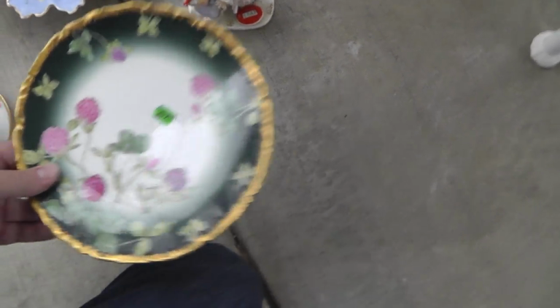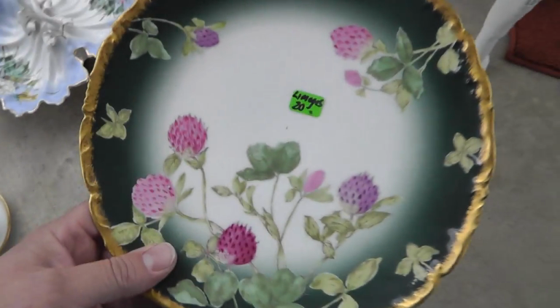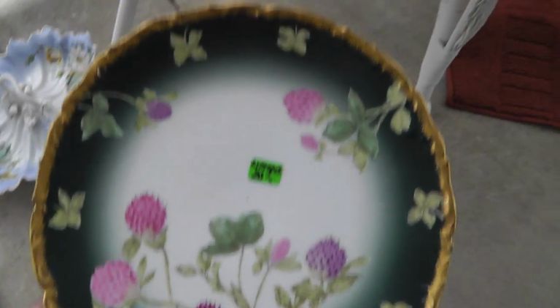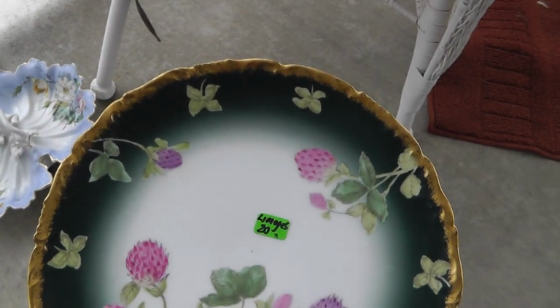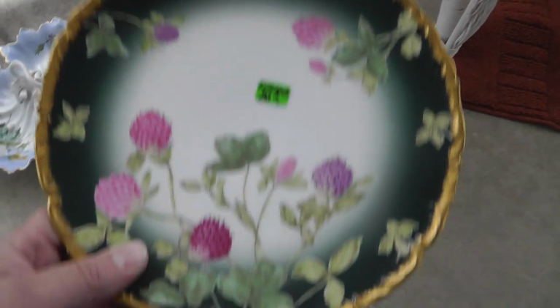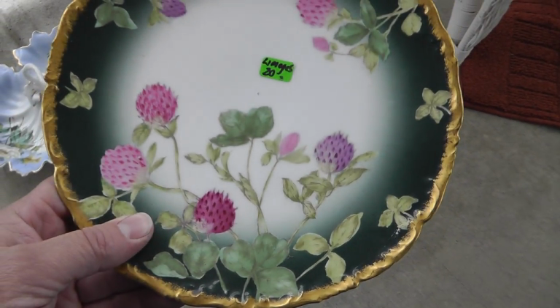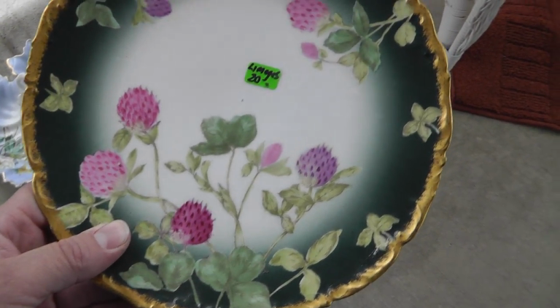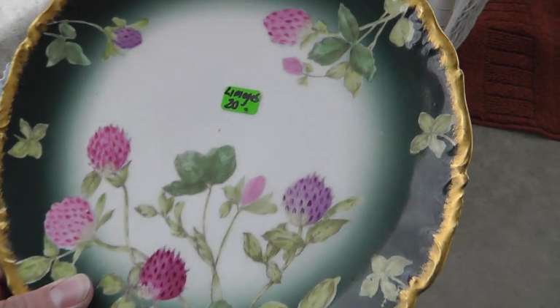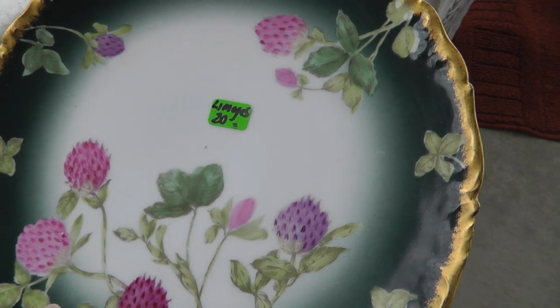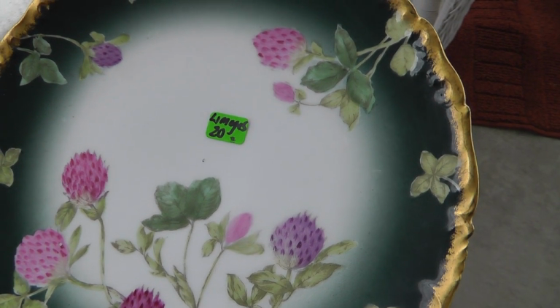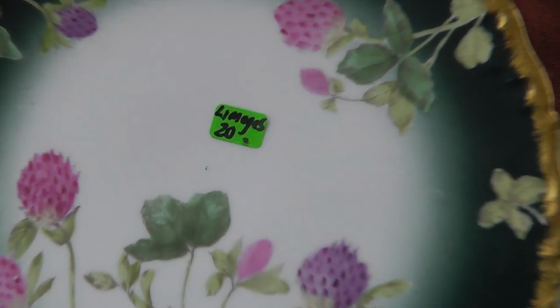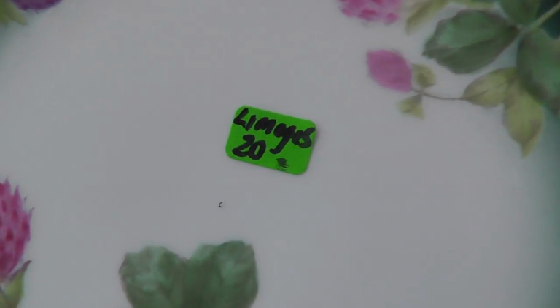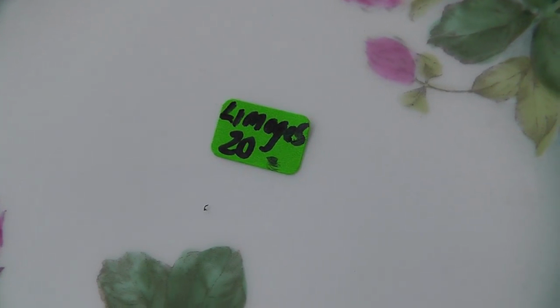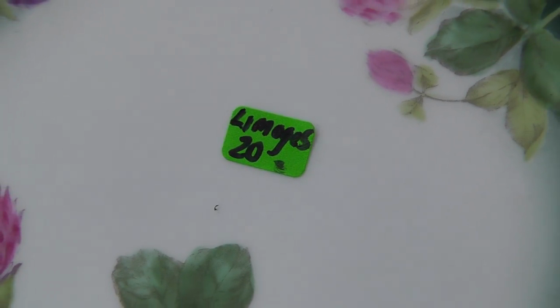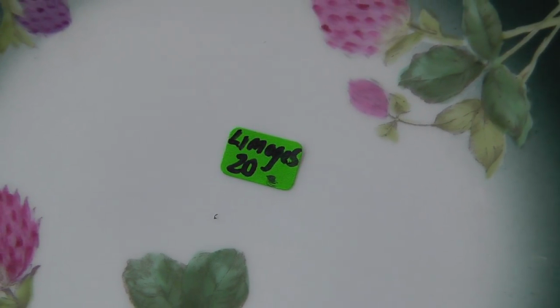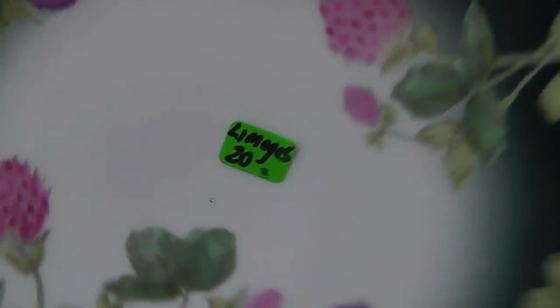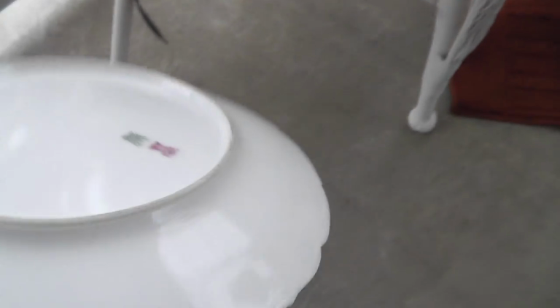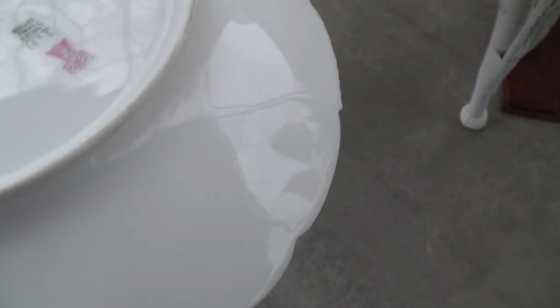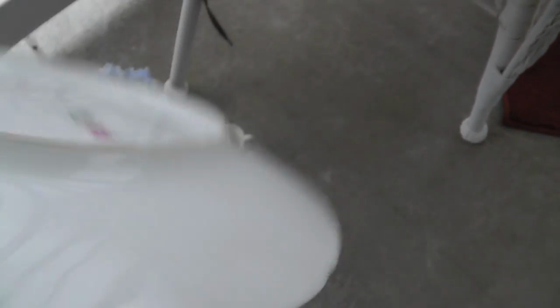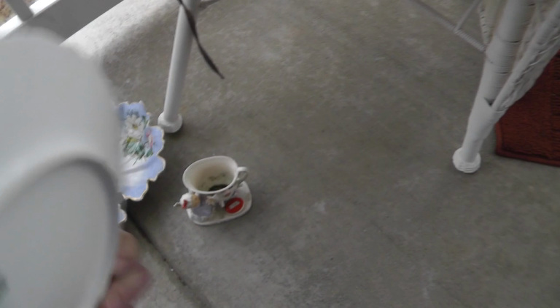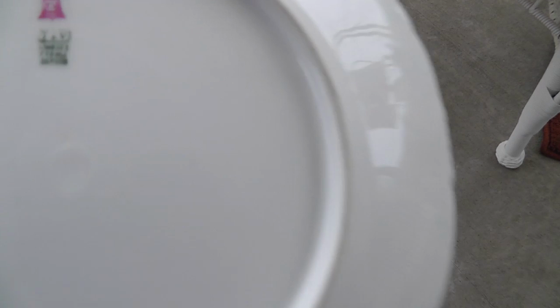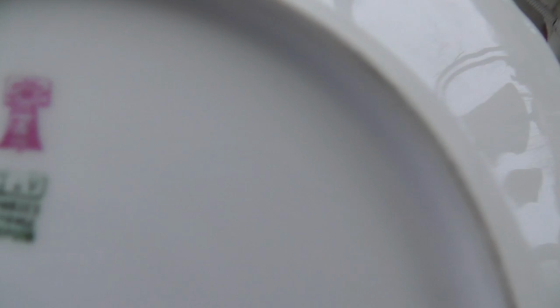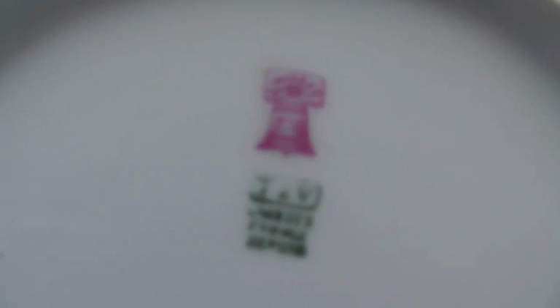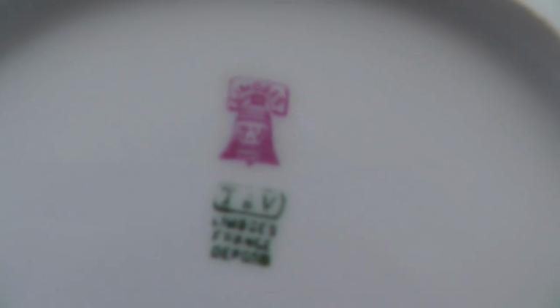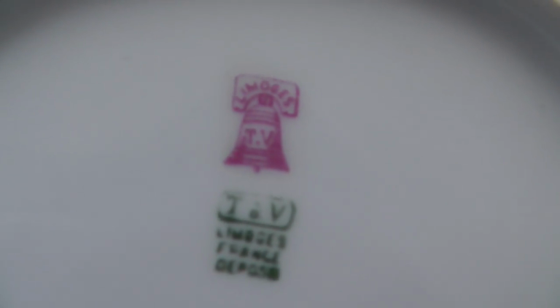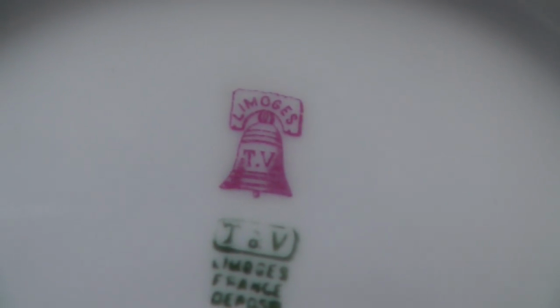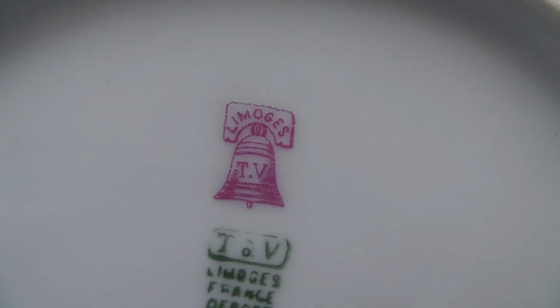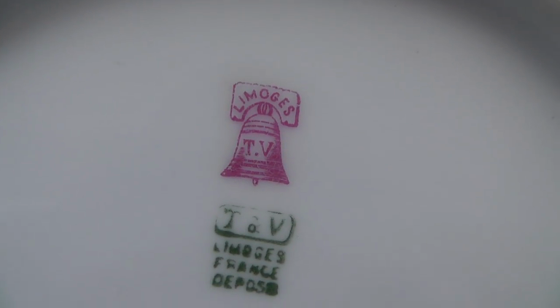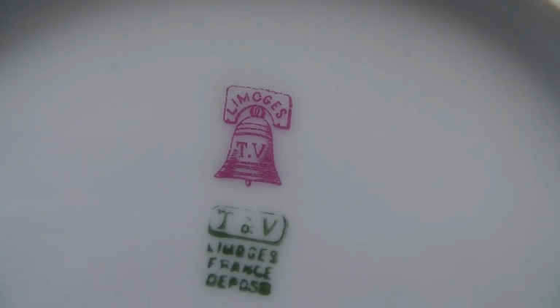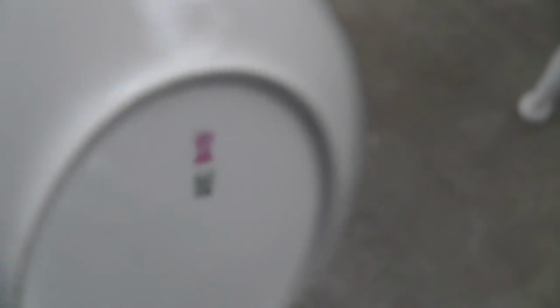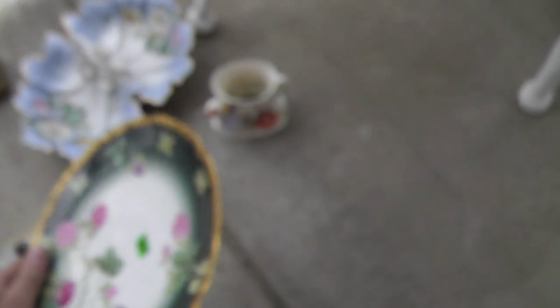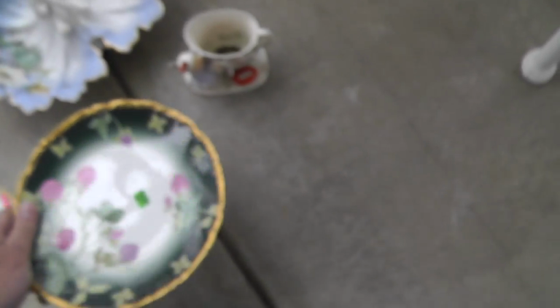My wife picked up a Limoges plate for herself. That's a keeper because I don't think there's much money to be made on that. I got it for $20. Very well marked — Limoges, France.